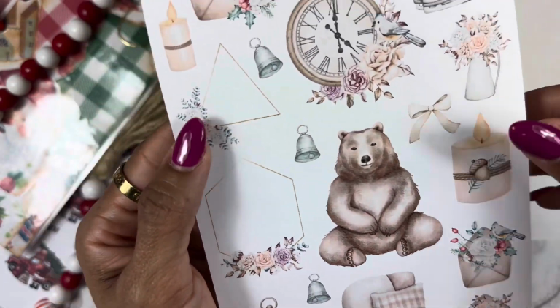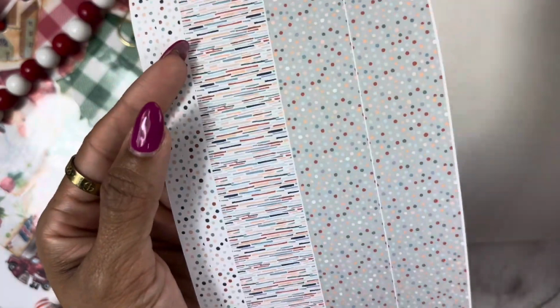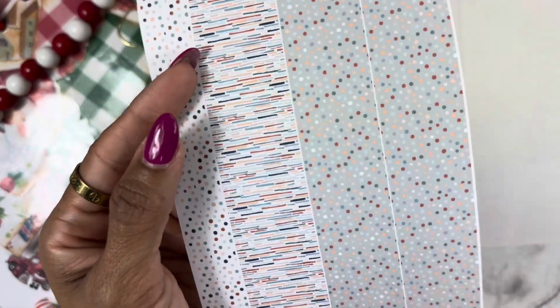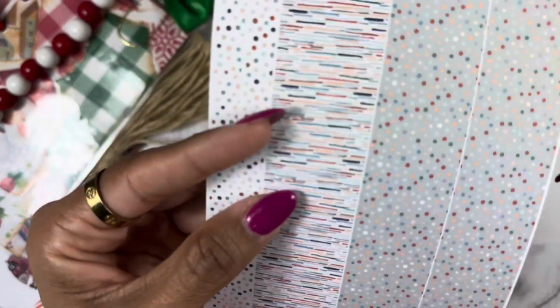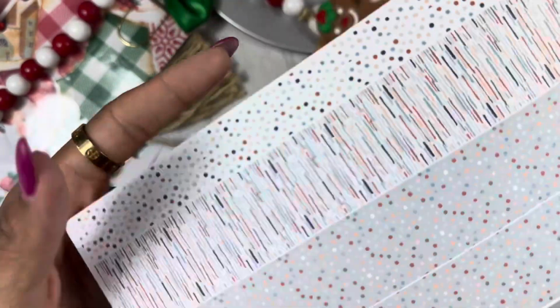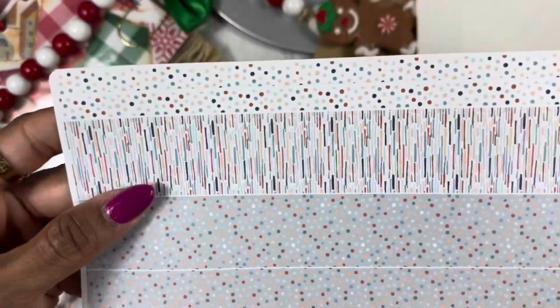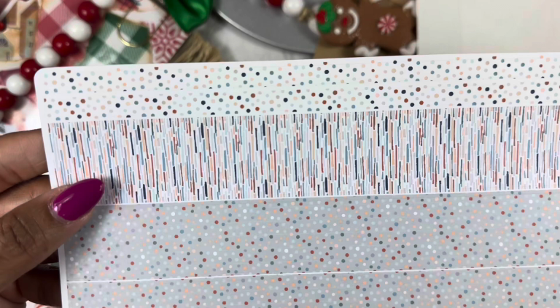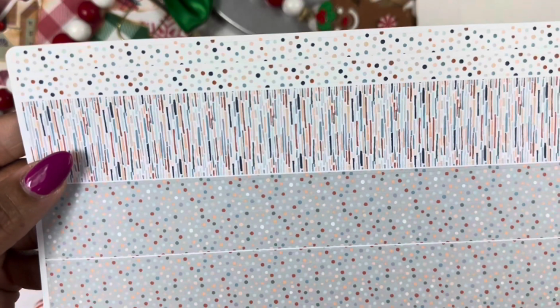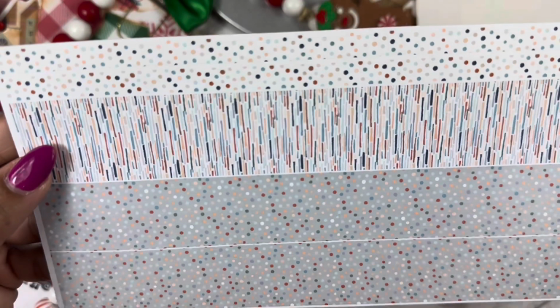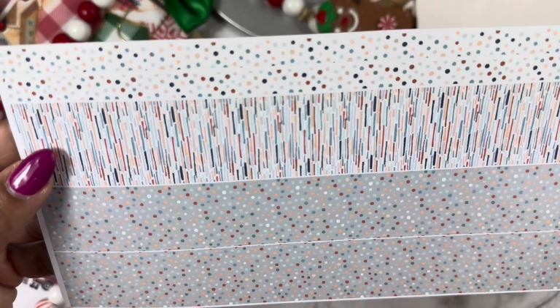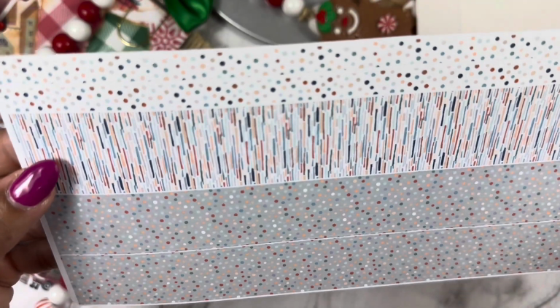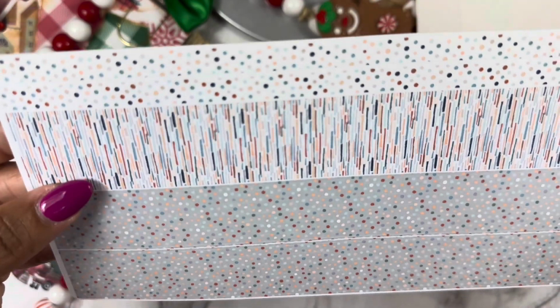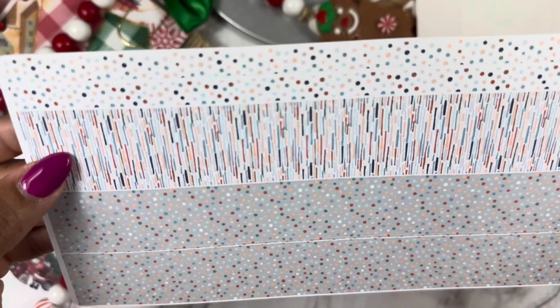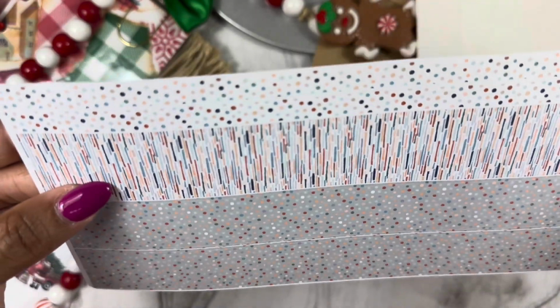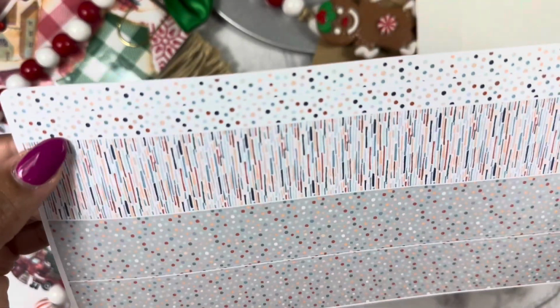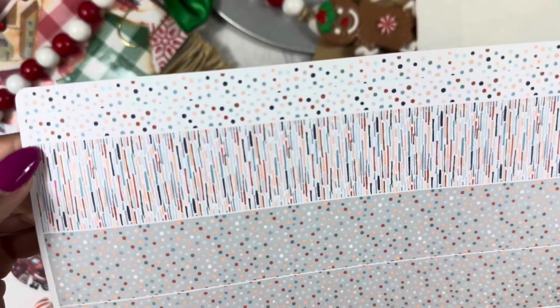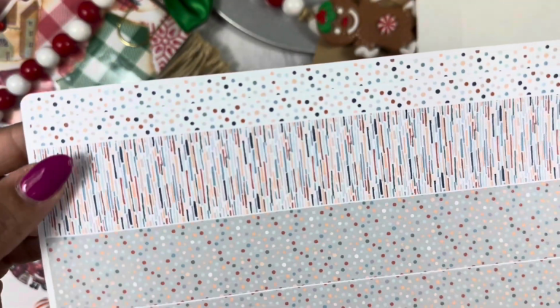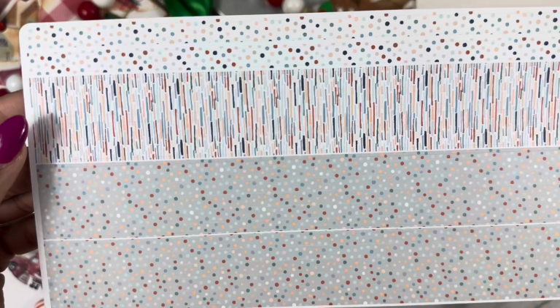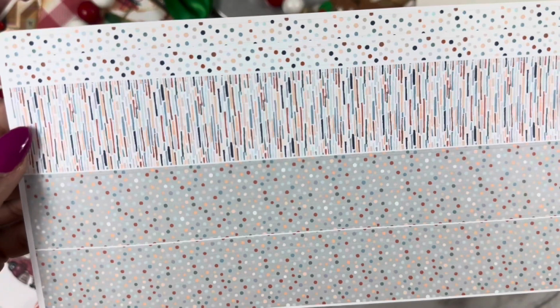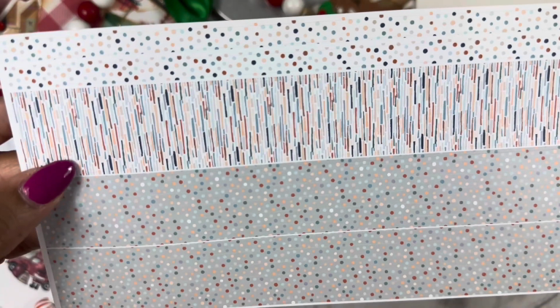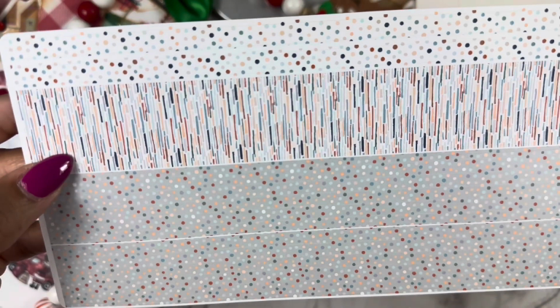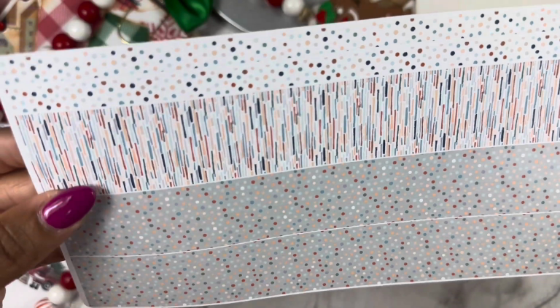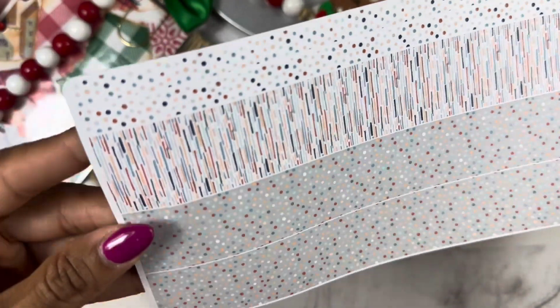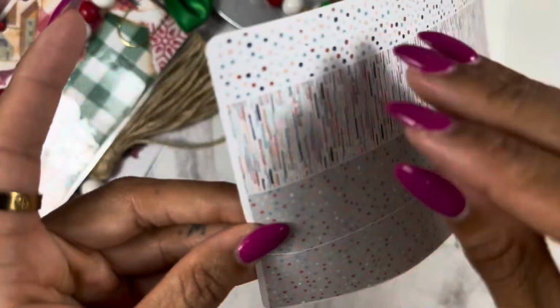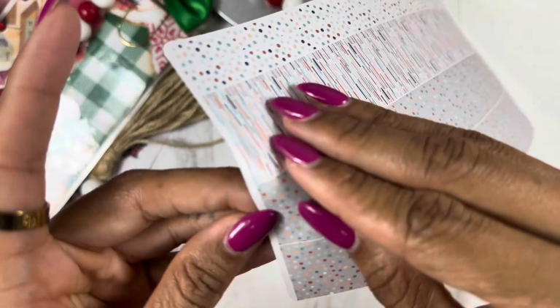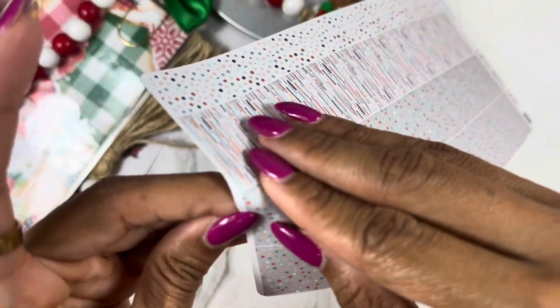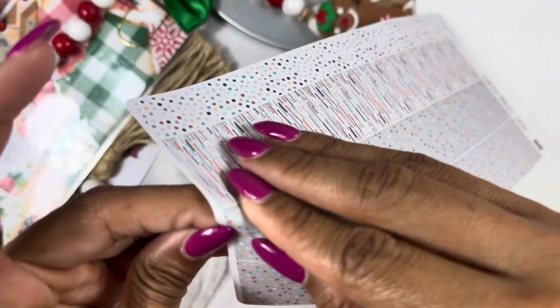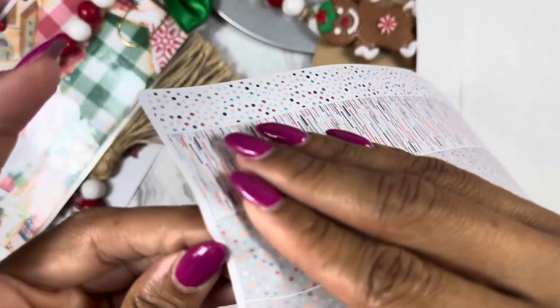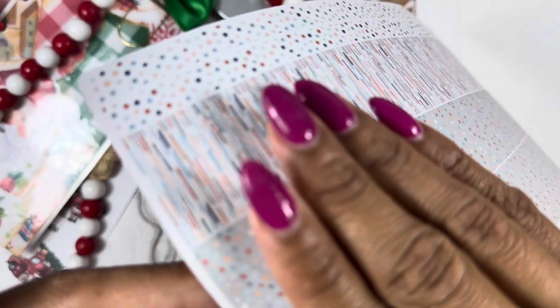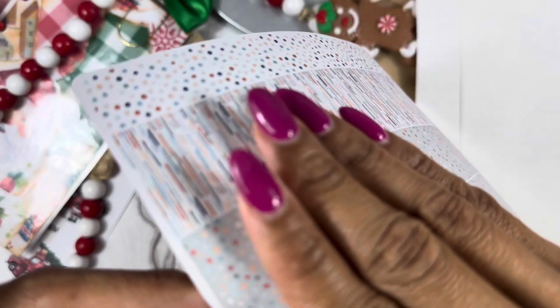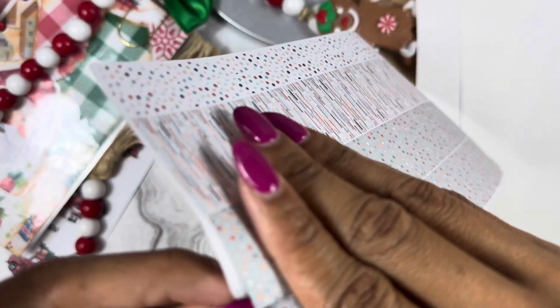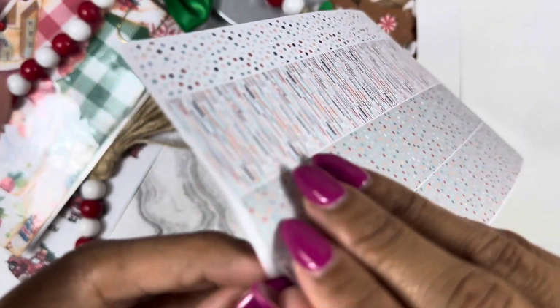This is the washi tape or washi strips — you could stack these if you like, but they are individual strips. Let me see if I can pull one up.